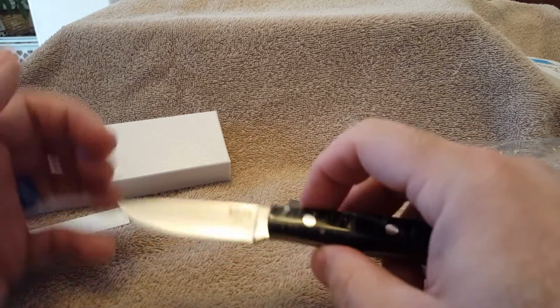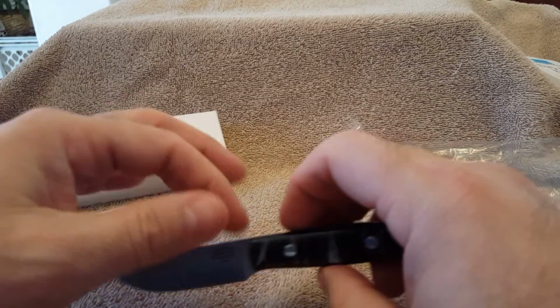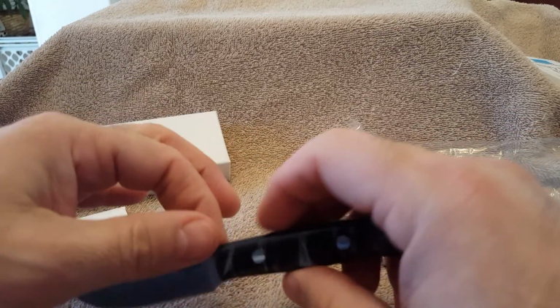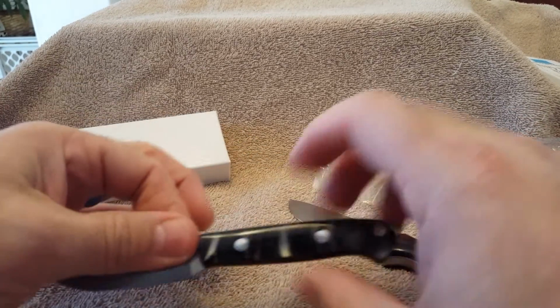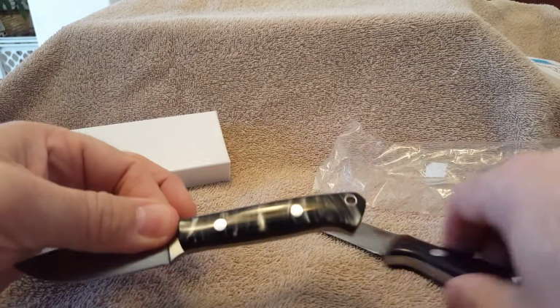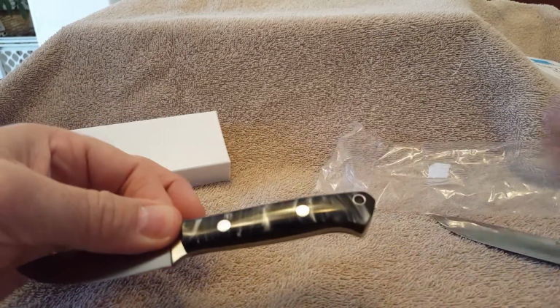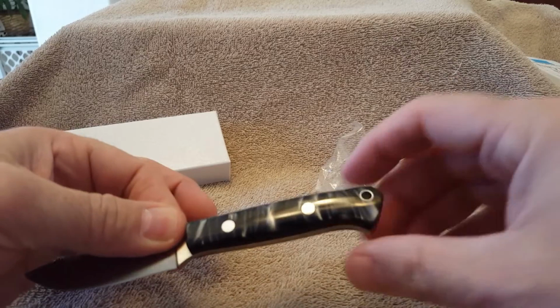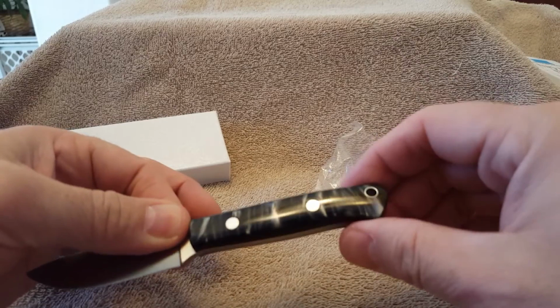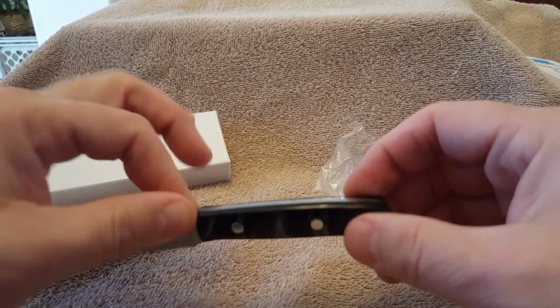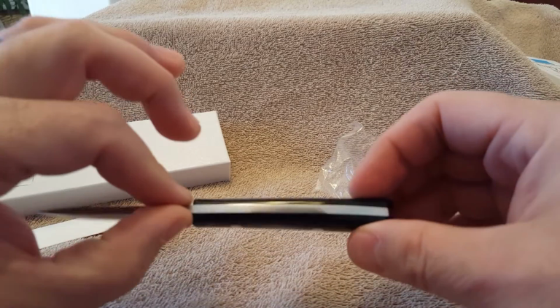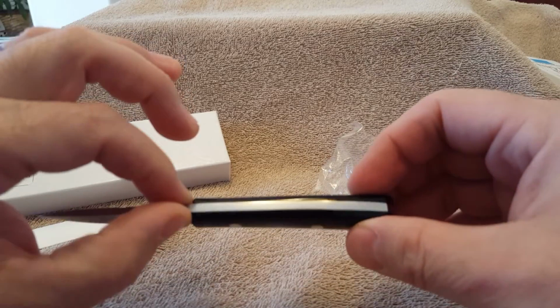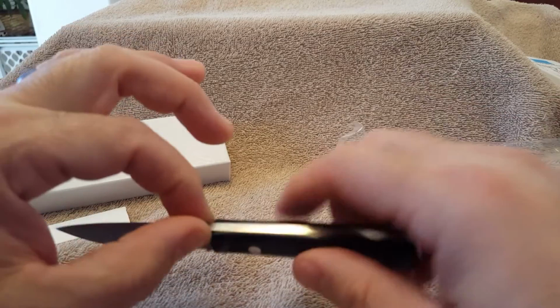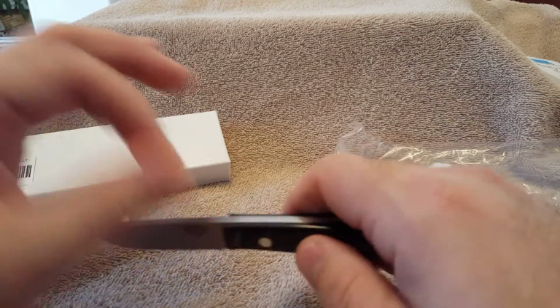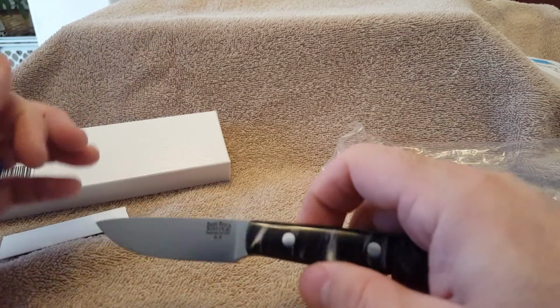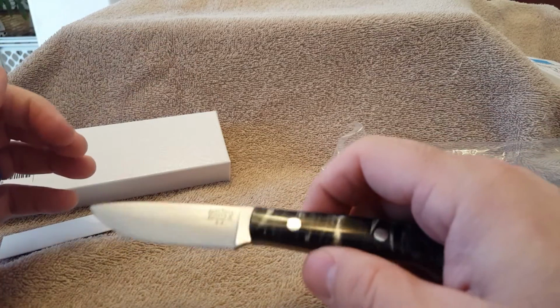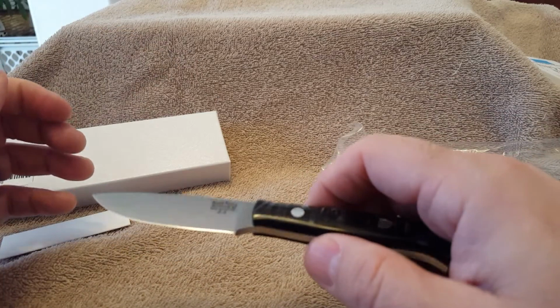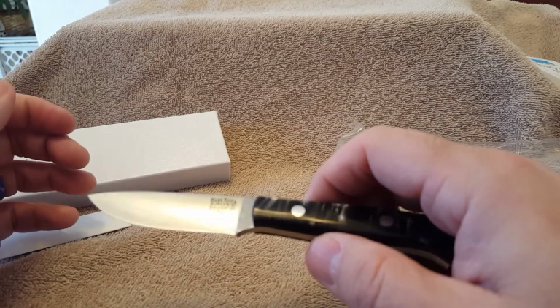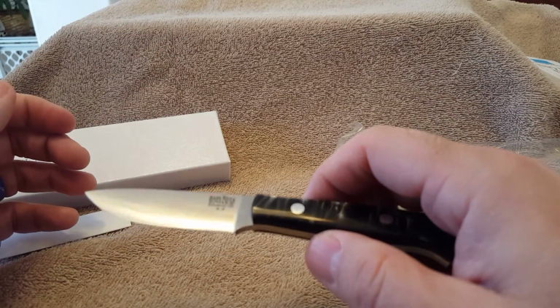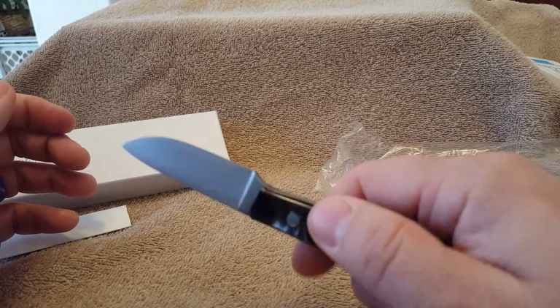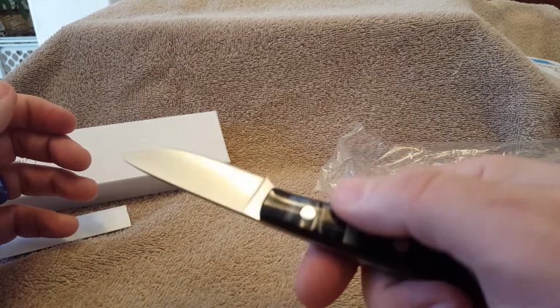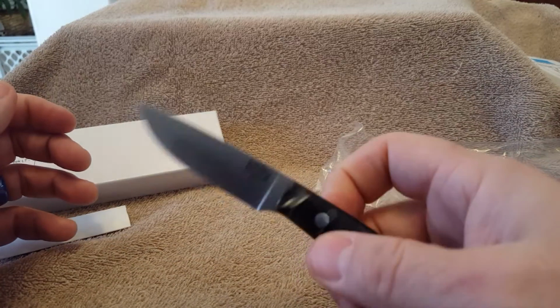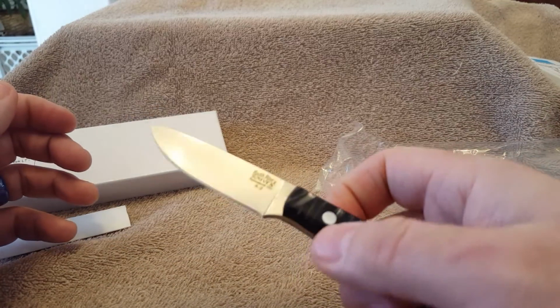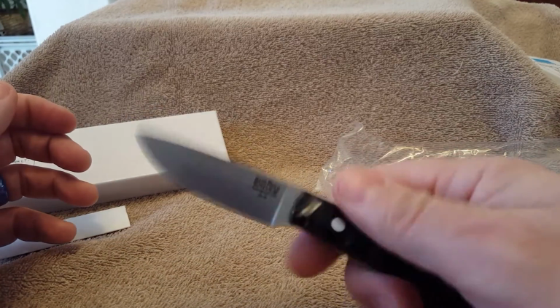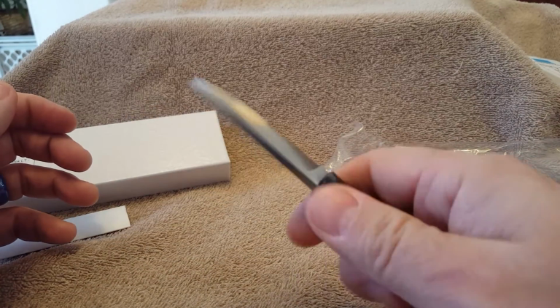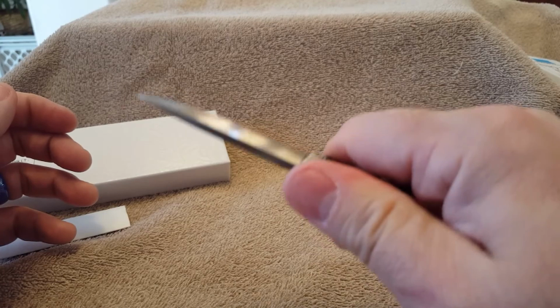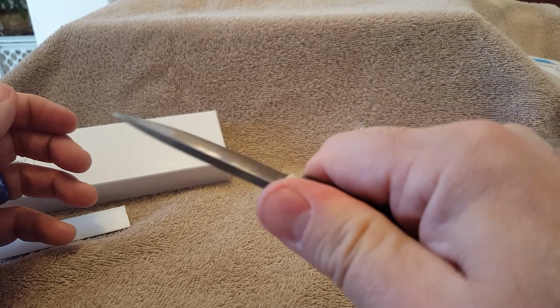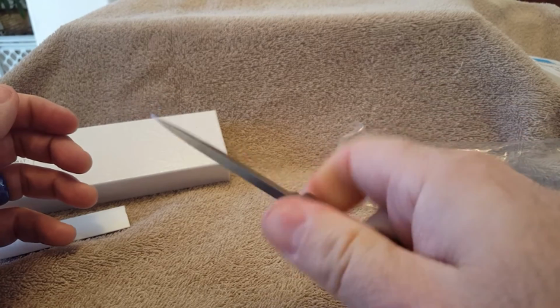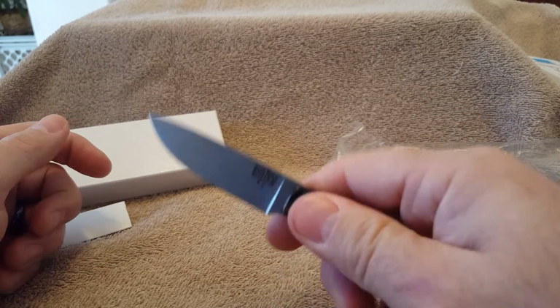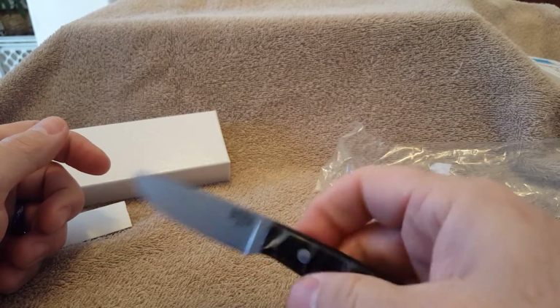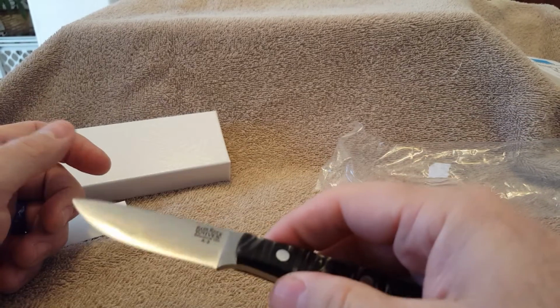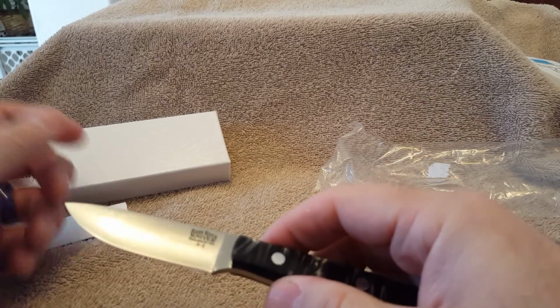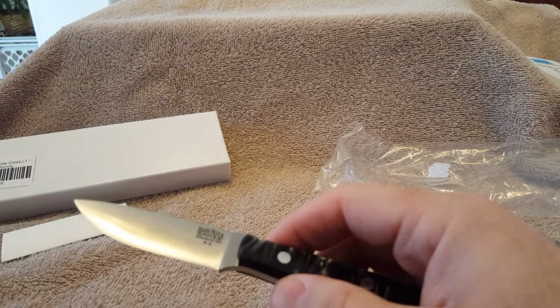So anyway, there you have it — the Bark River Little Creek LT, A2 steel, brand new. Thanks for watching.